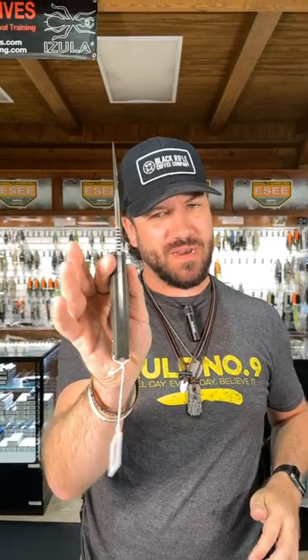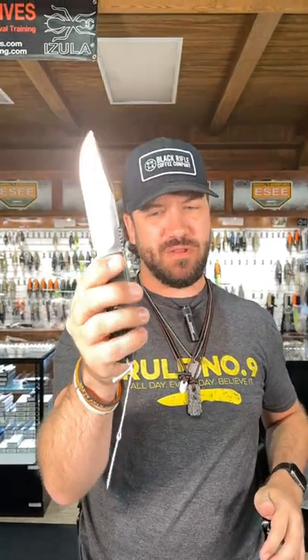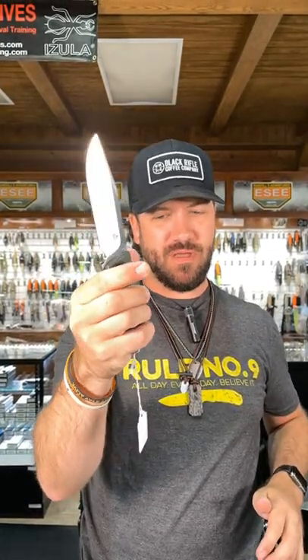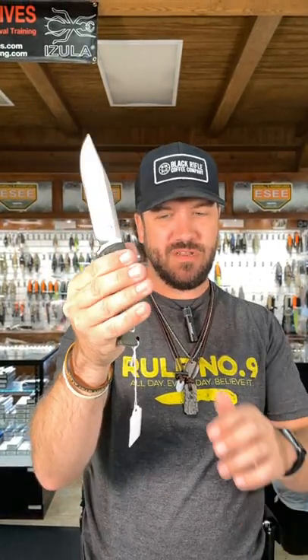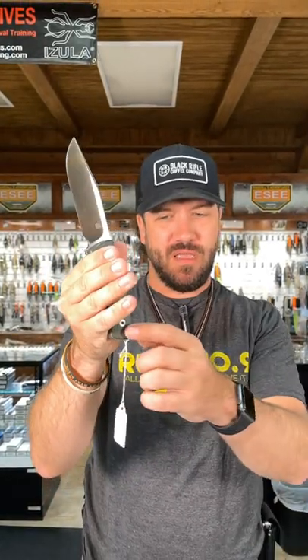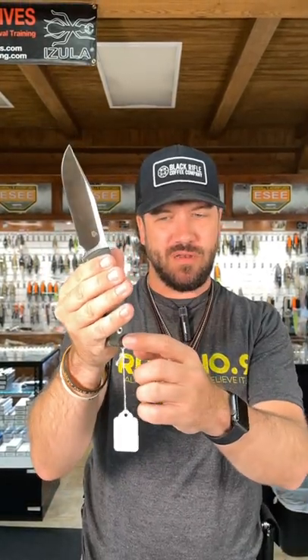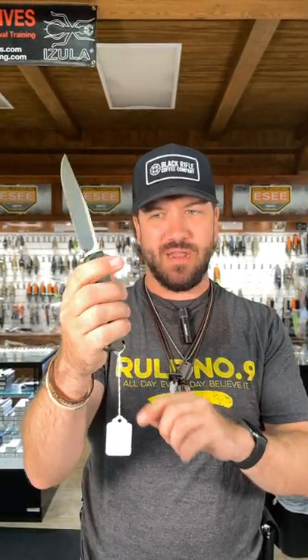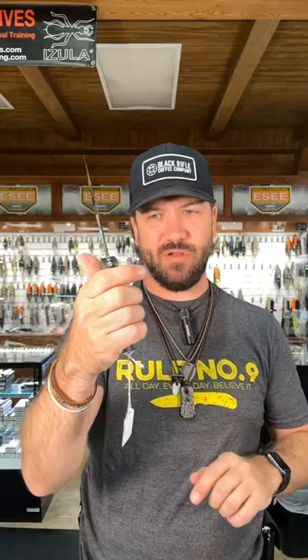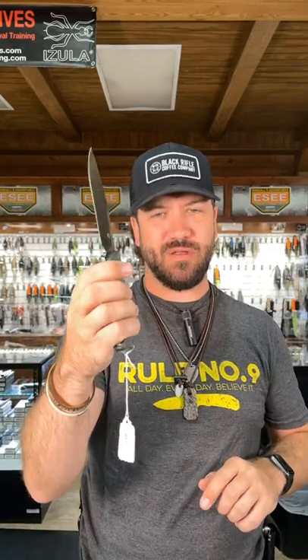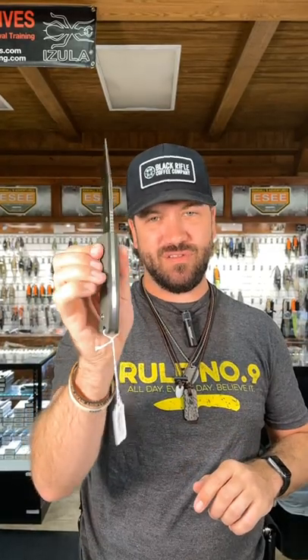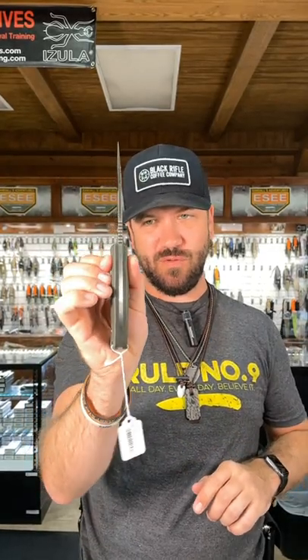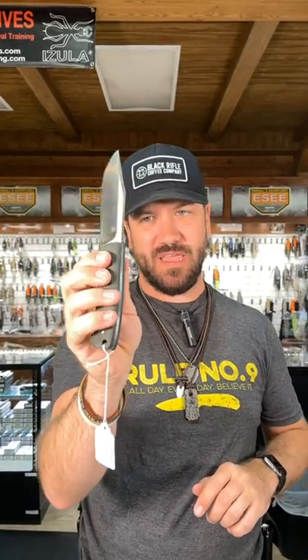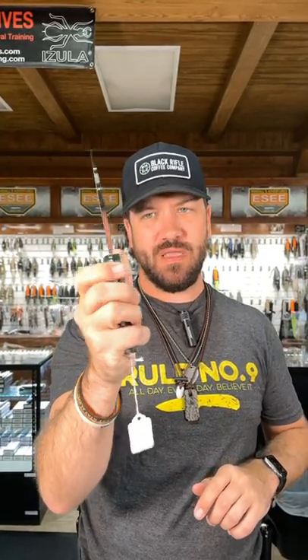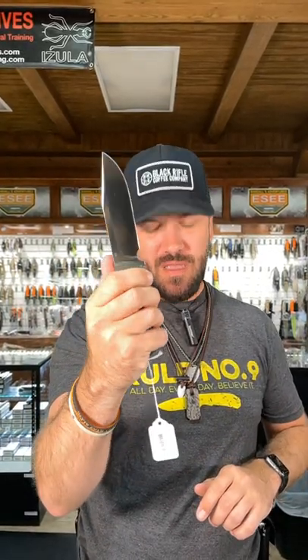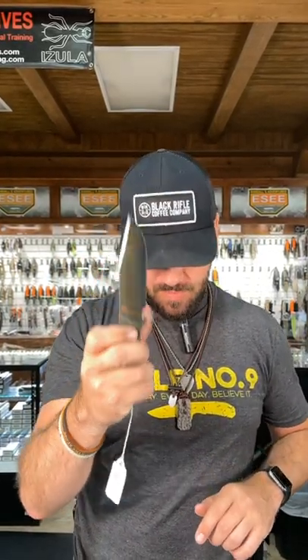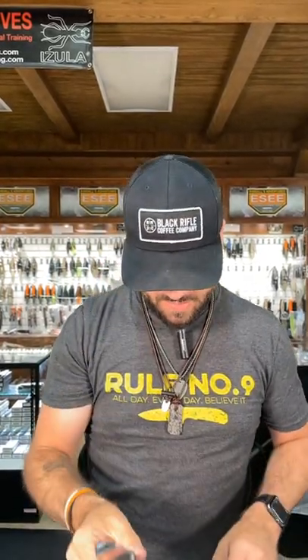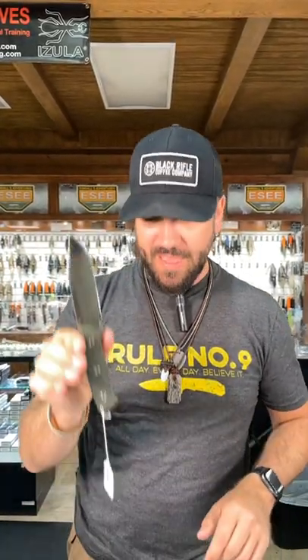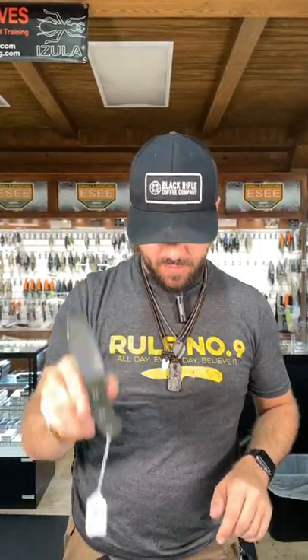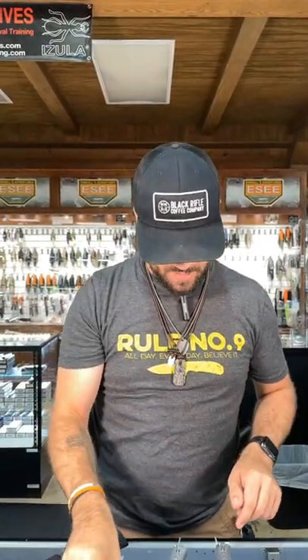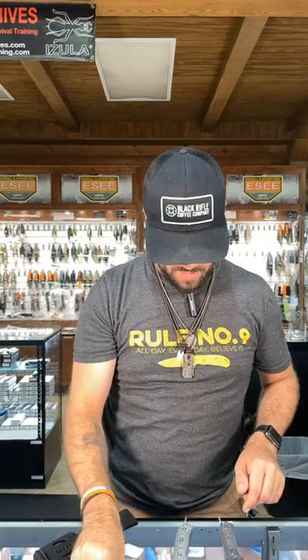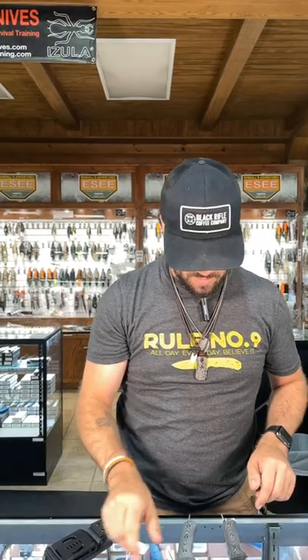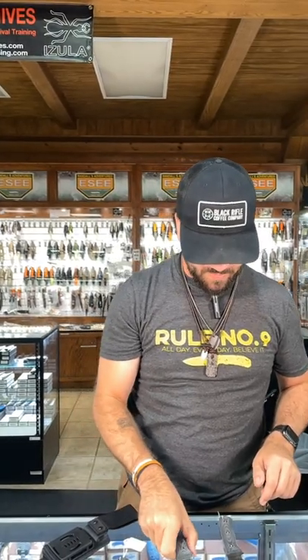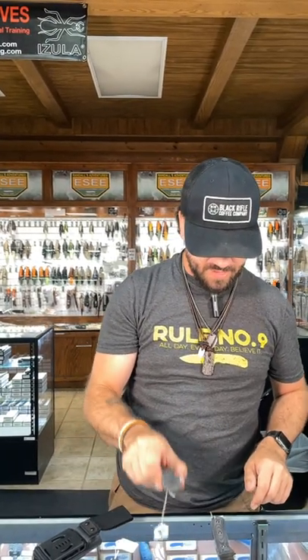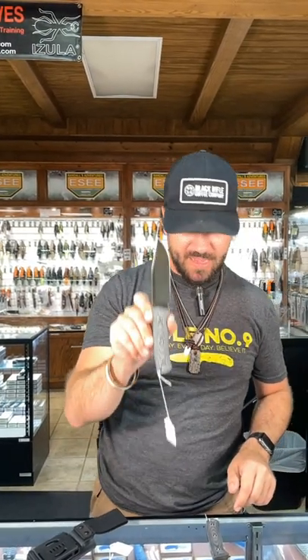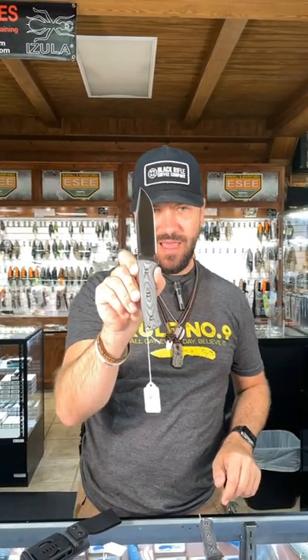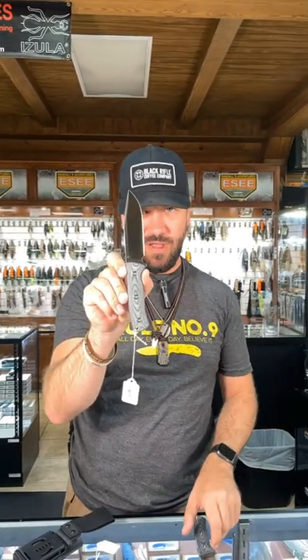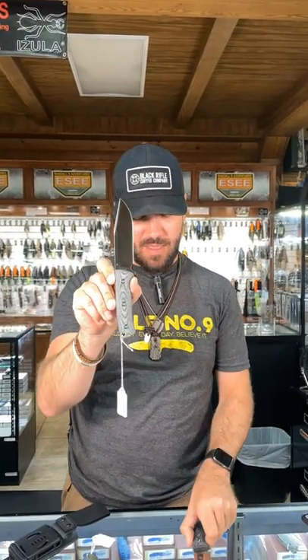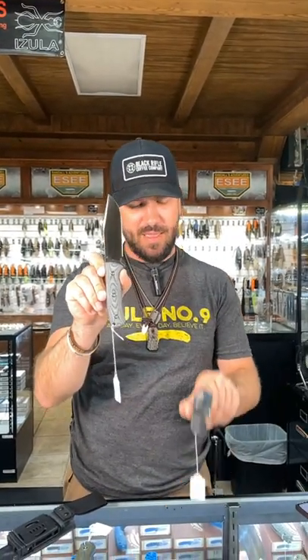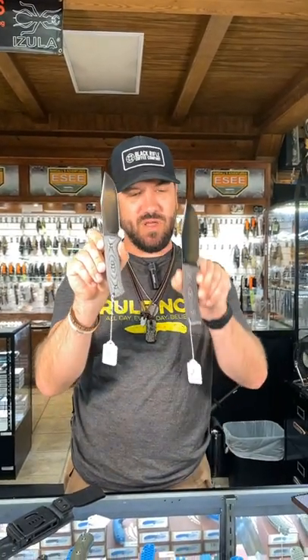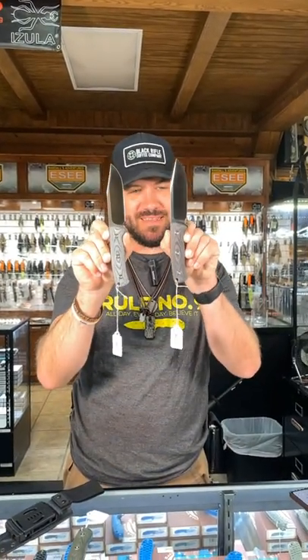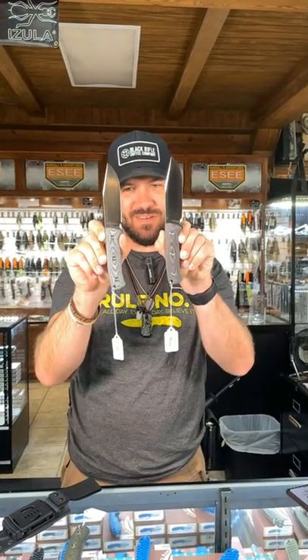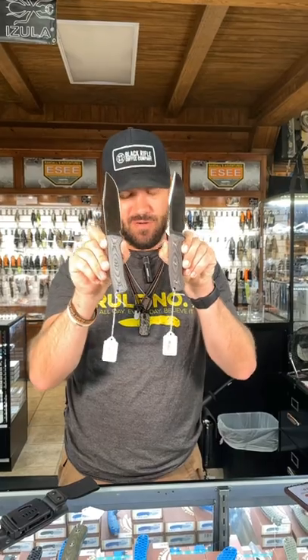We've got a couple of different colors — integrated lanyard loop right there. That is full tang. We have the green micarta, as well as the light gray and the dark gray.